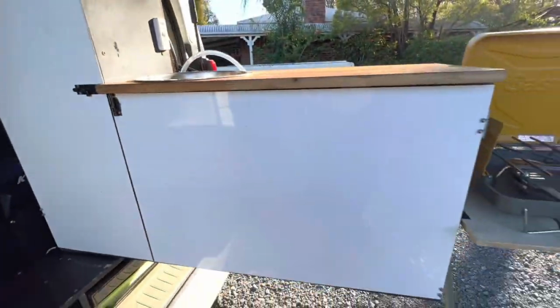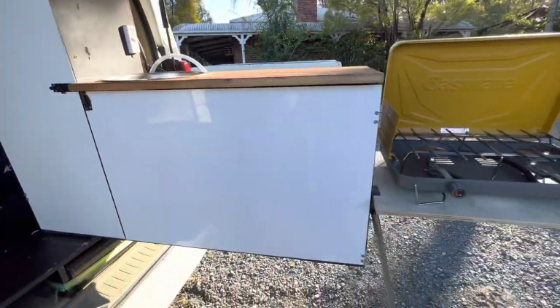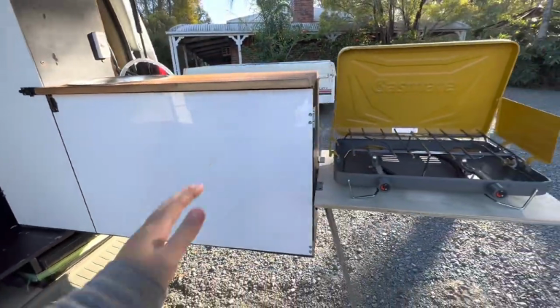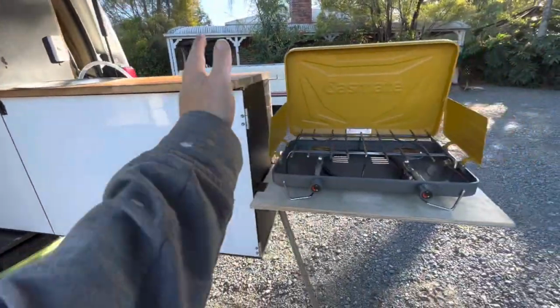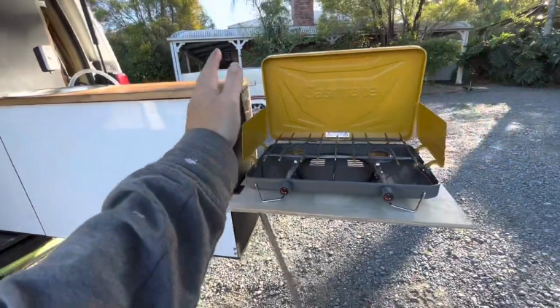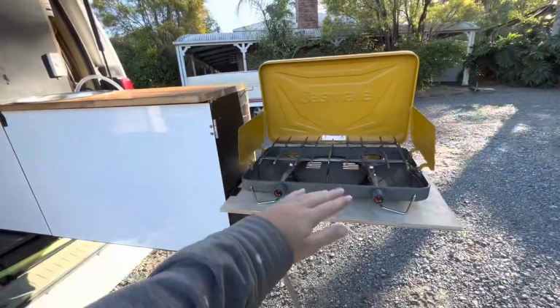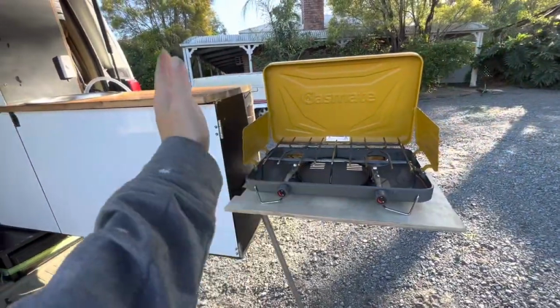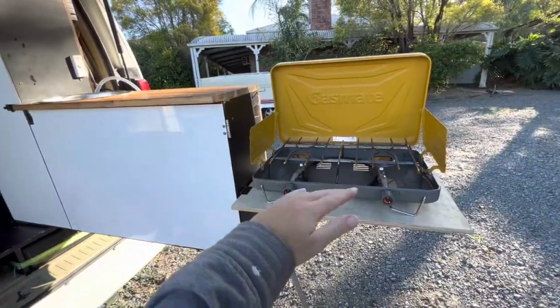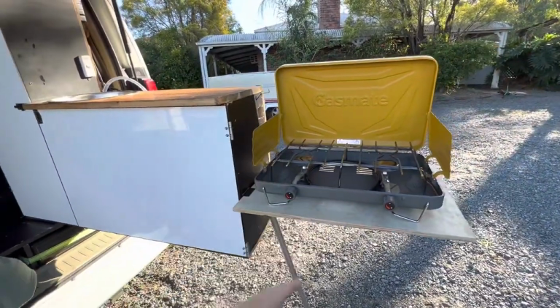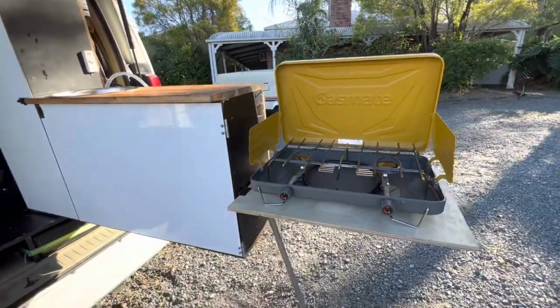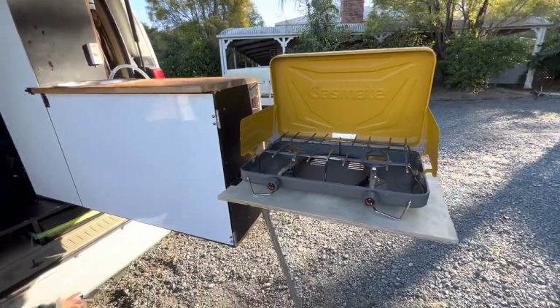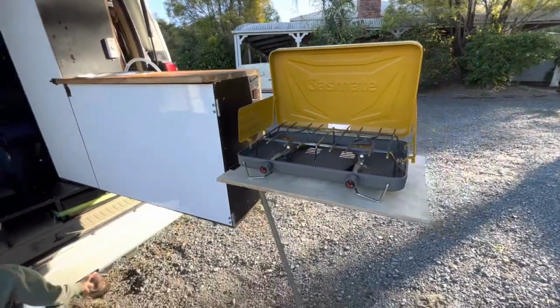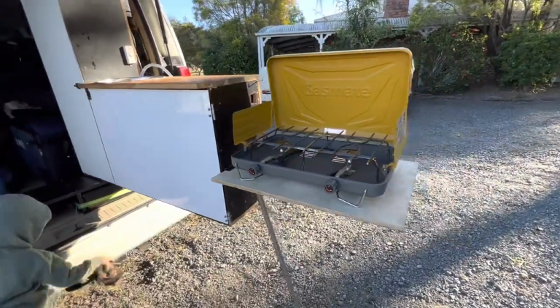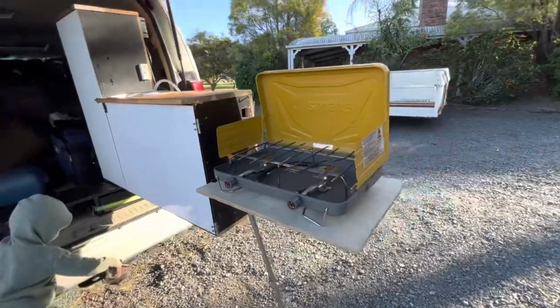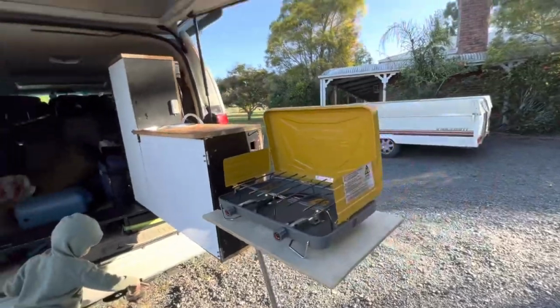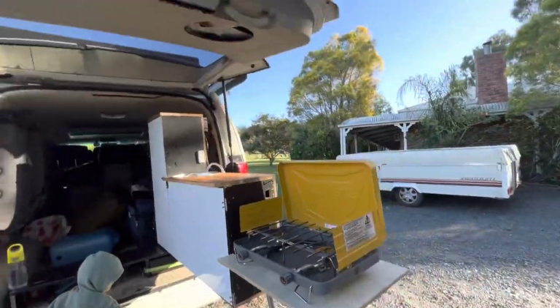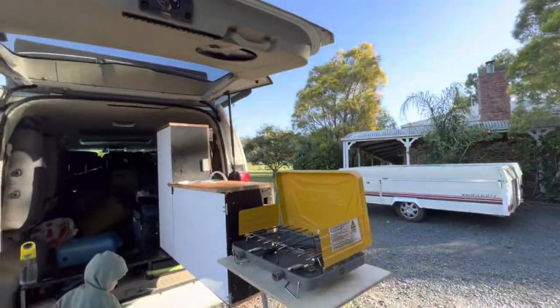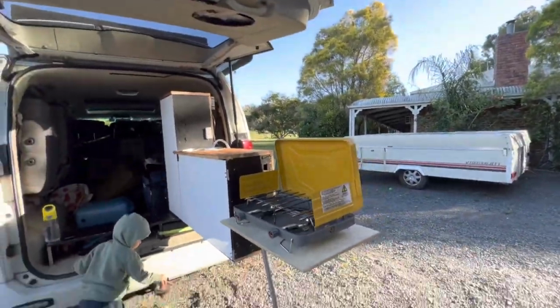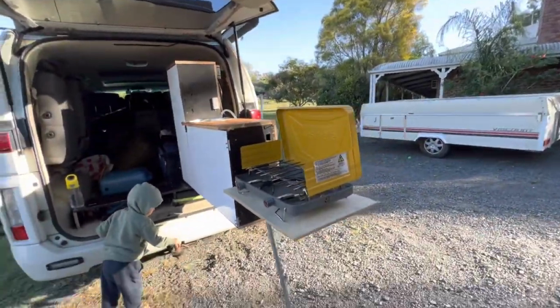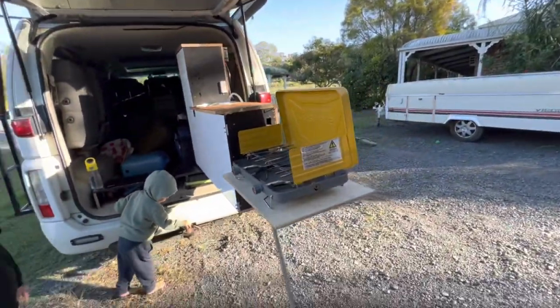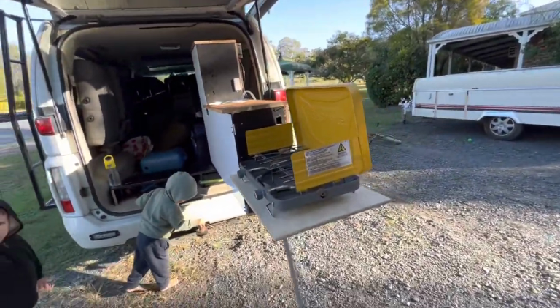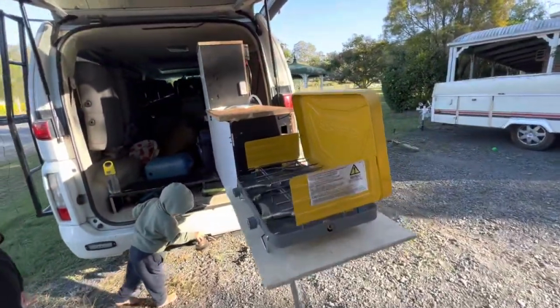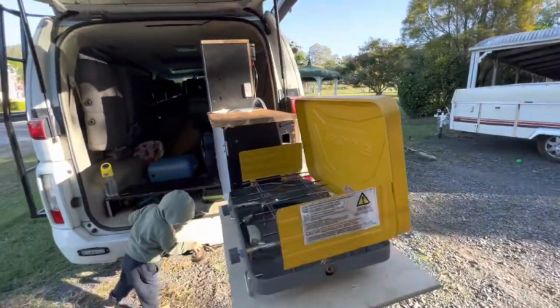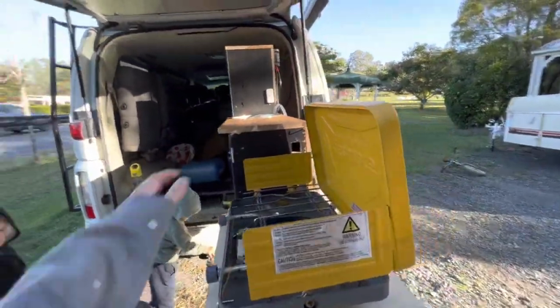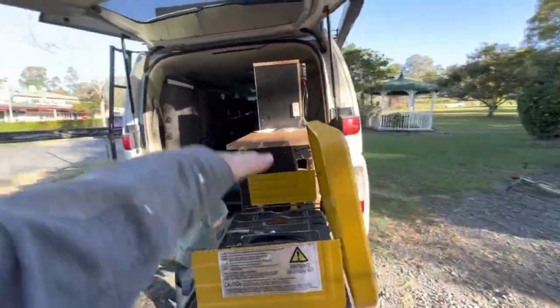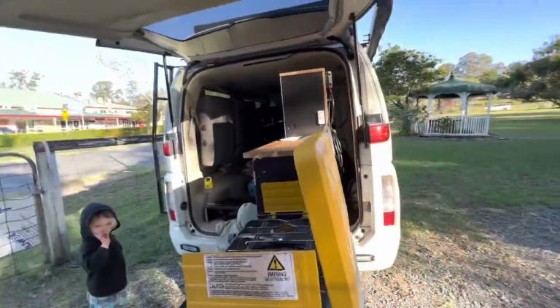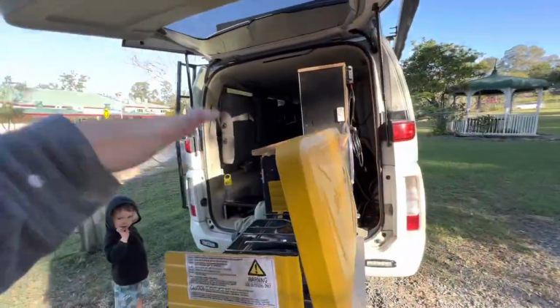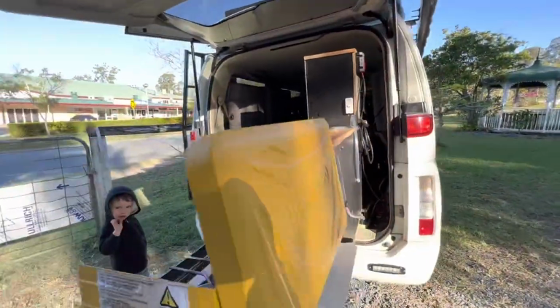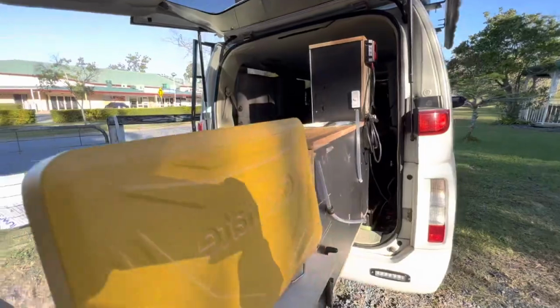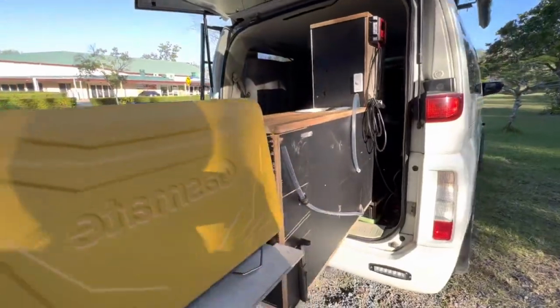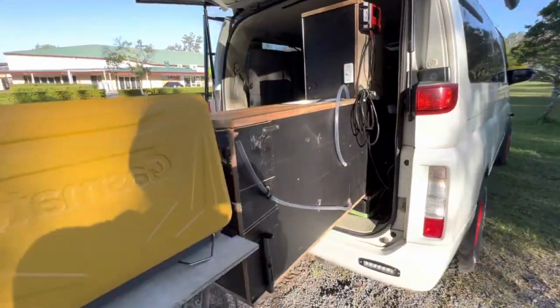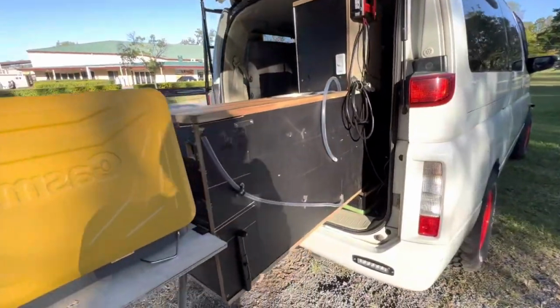I've got this fold-down table extension off the kitchen for my cooker, so it is far away from the heat on the inside of the car.